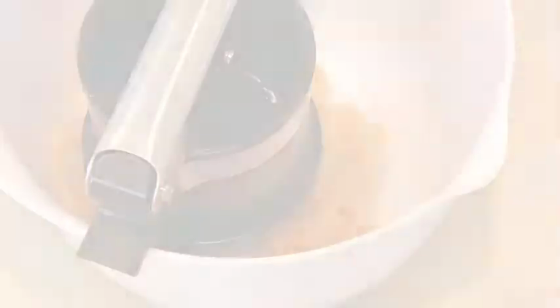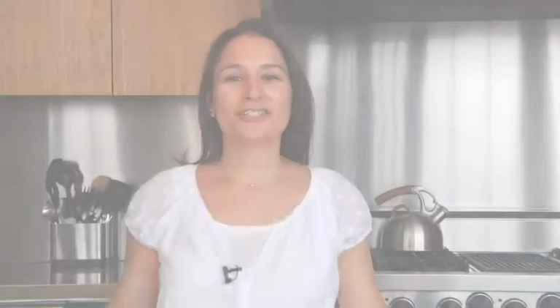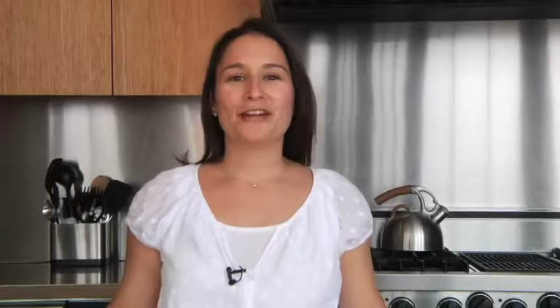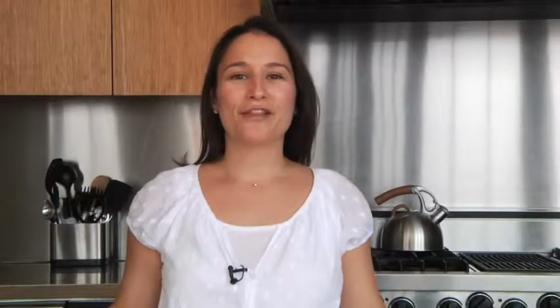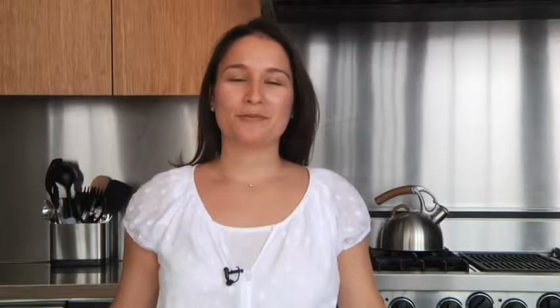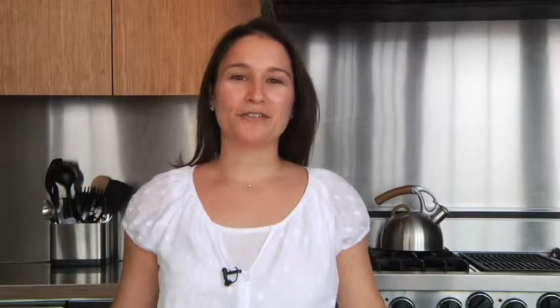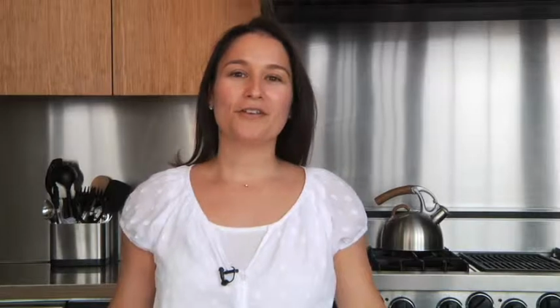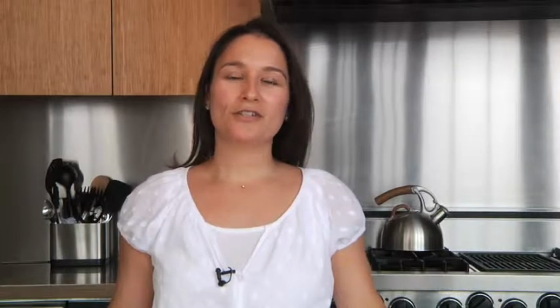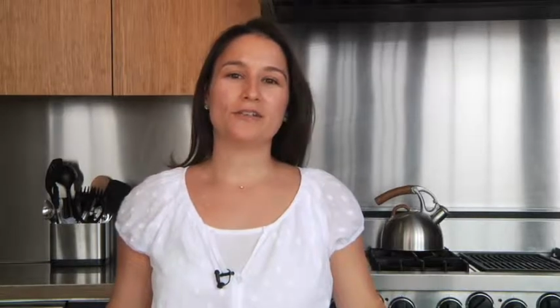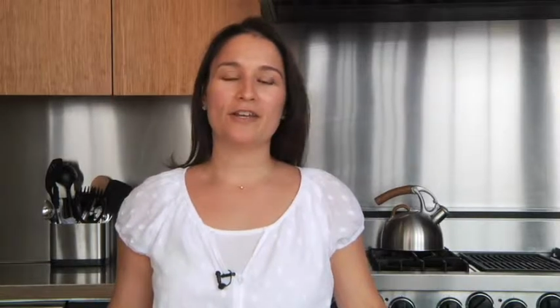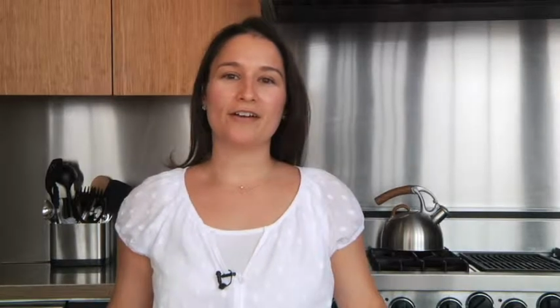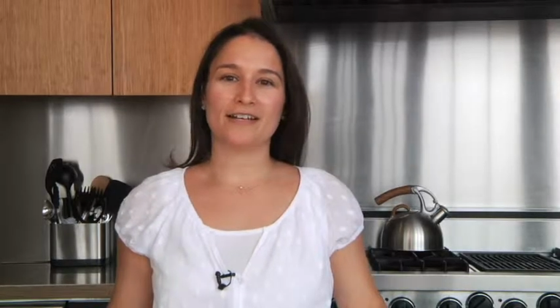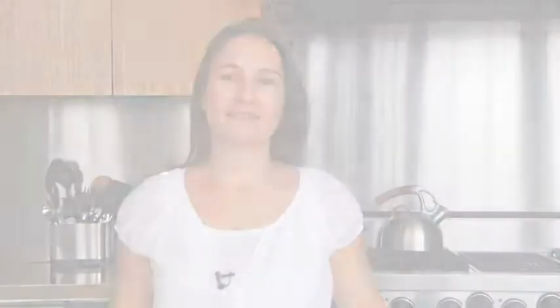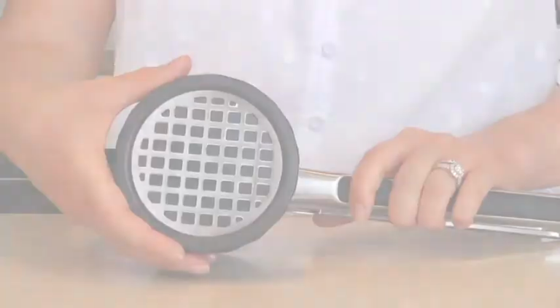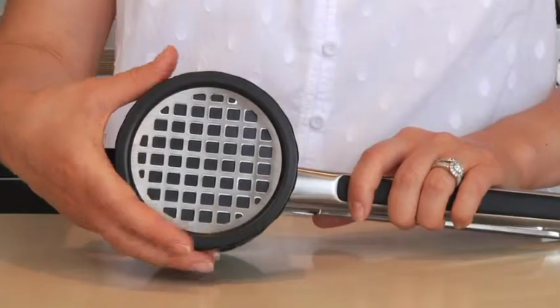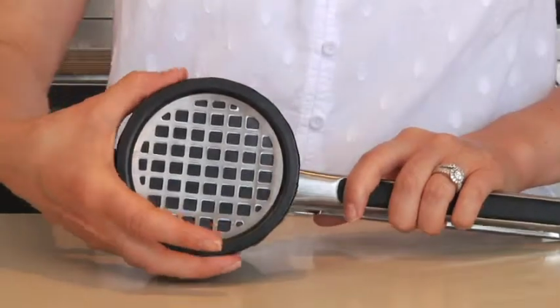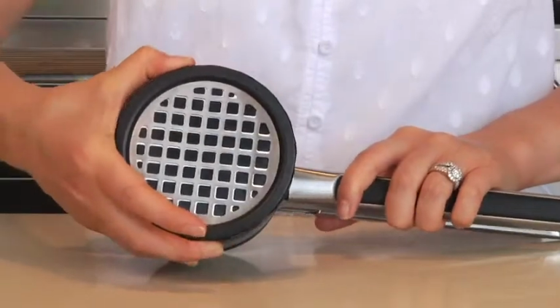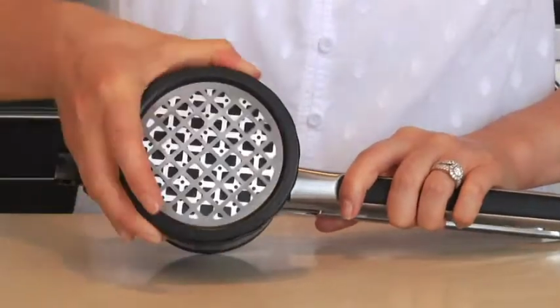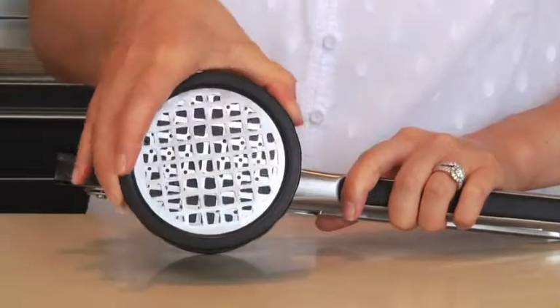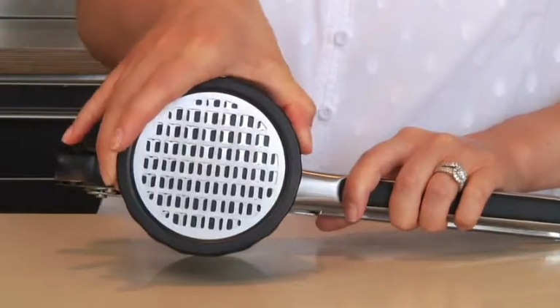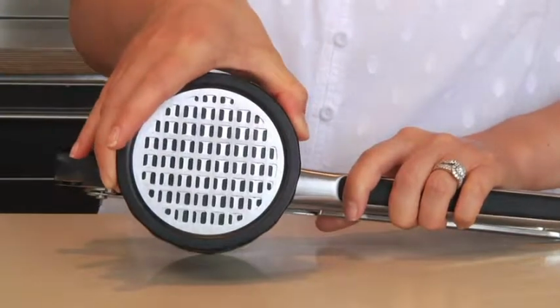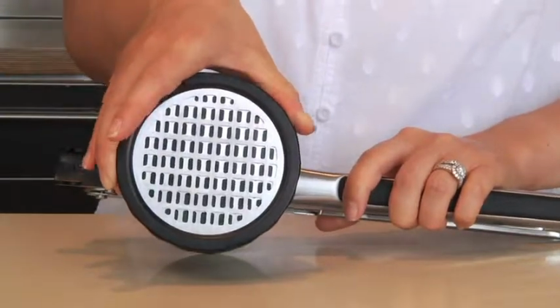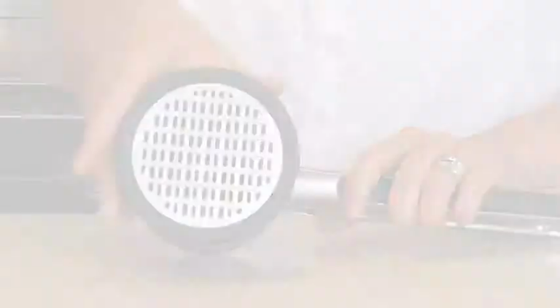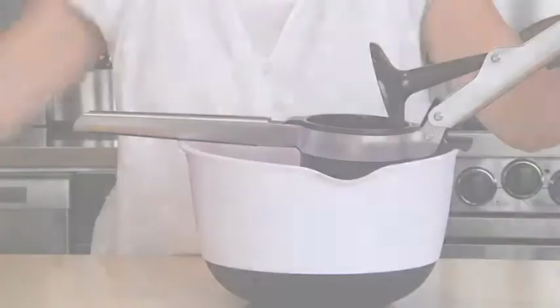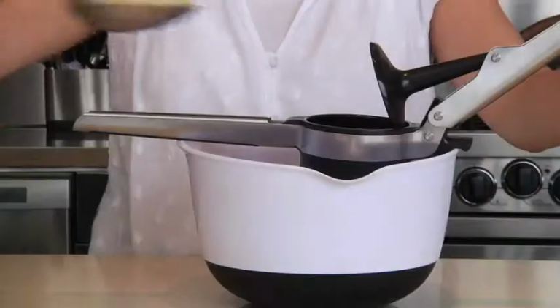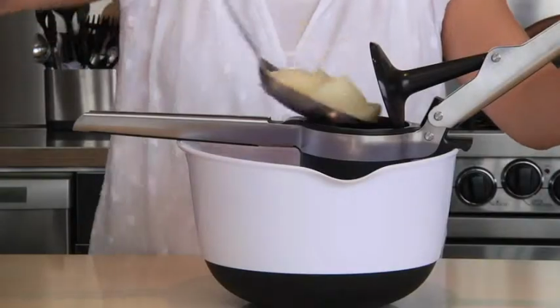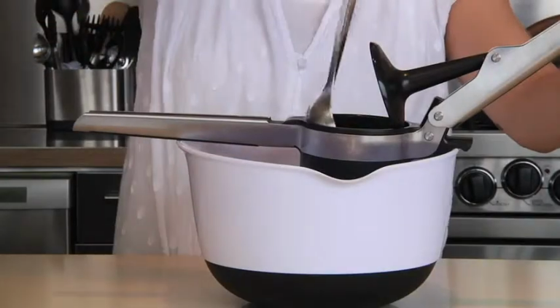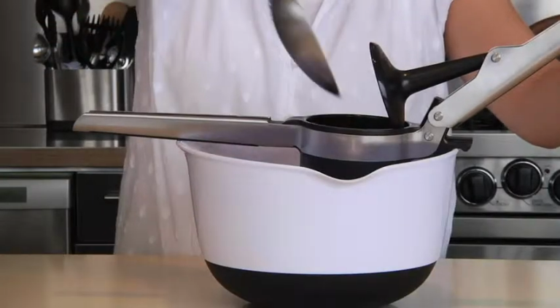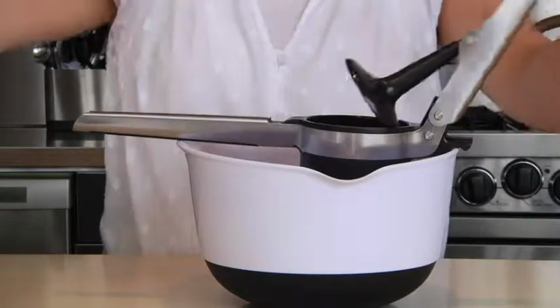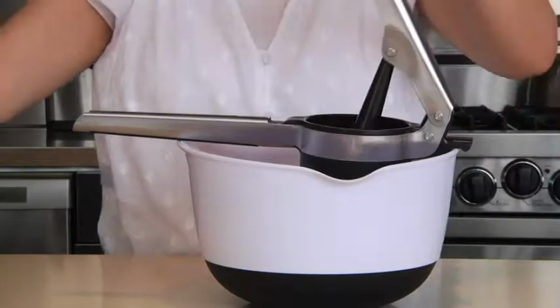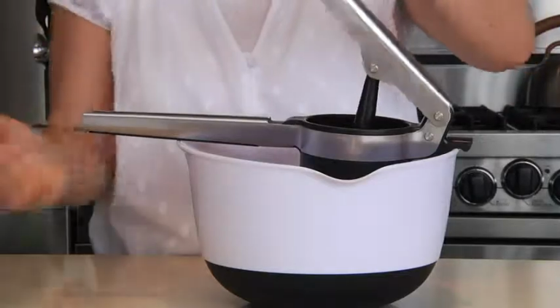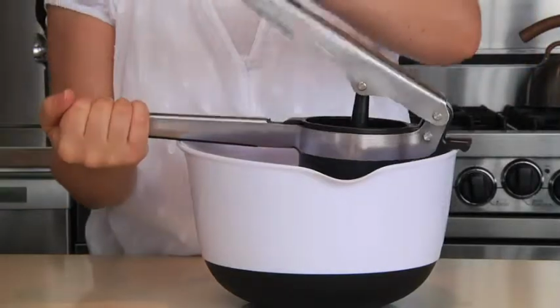Next I'll show you how to make fluffy mashed potatoes. For this you can use either the medium or the fine setting — twist the dial to set it to your desired setting. I'll start with the medium. Add some peeled, cut, and cooked potatoes and squeeze the handles together.